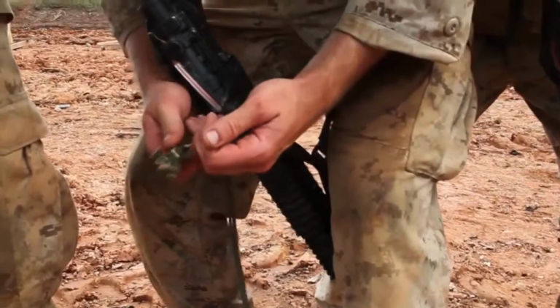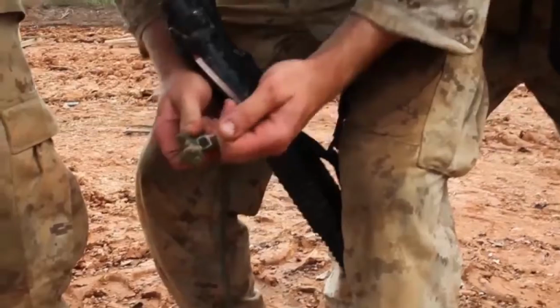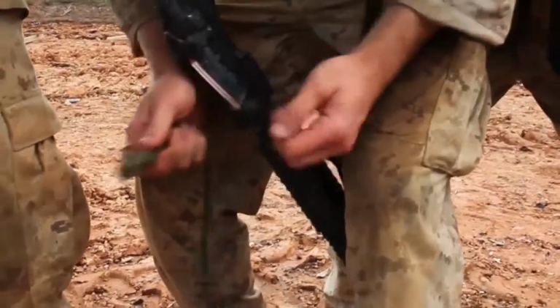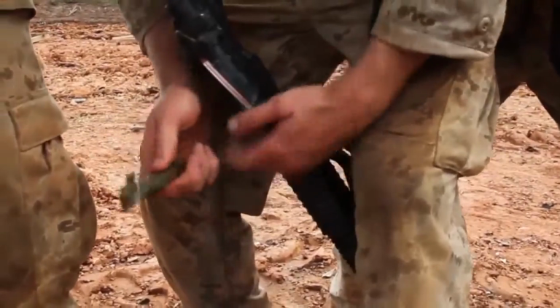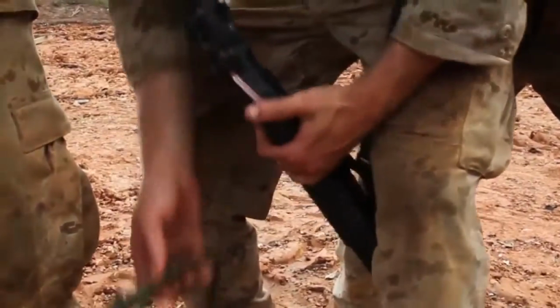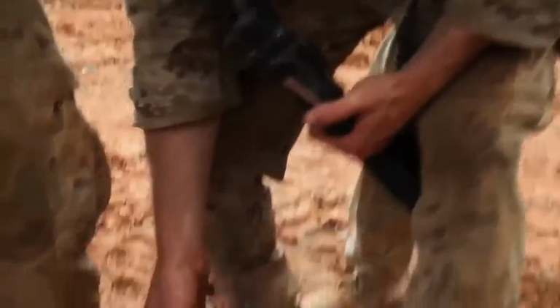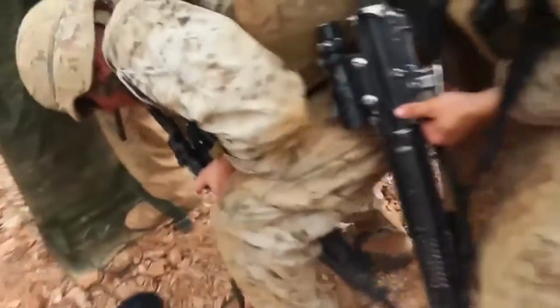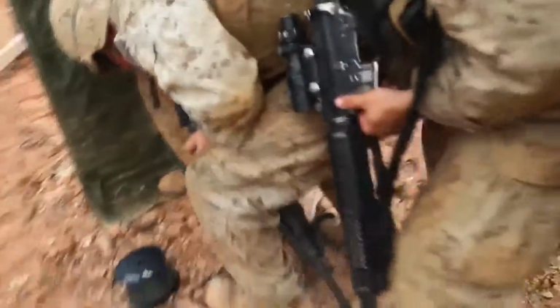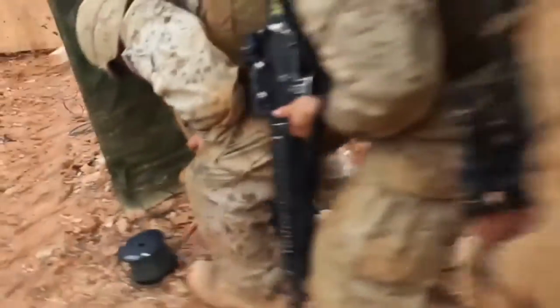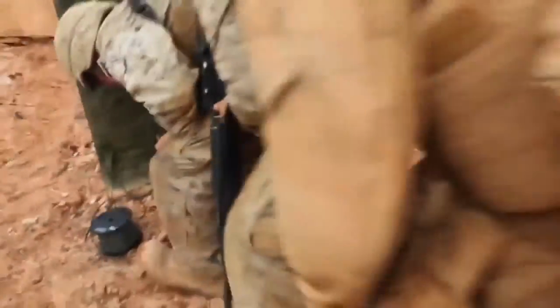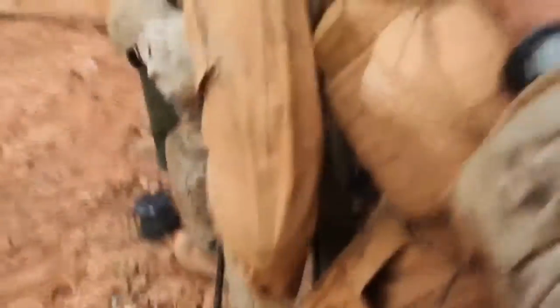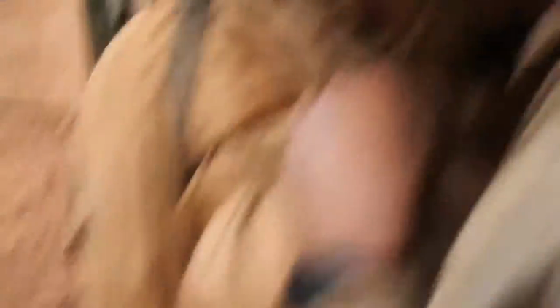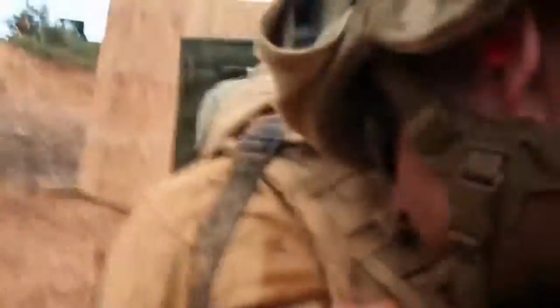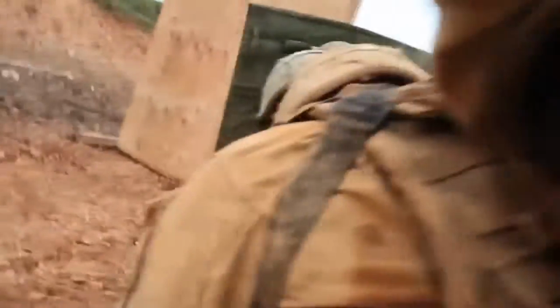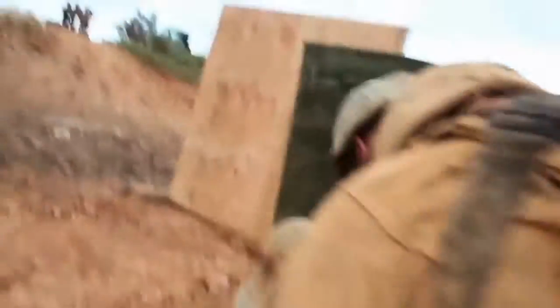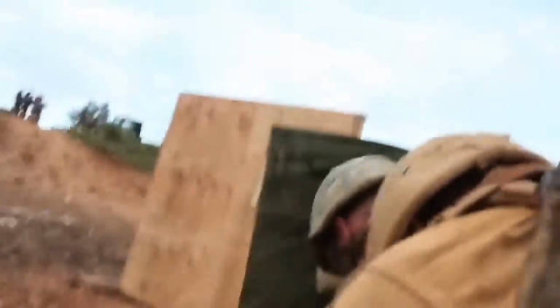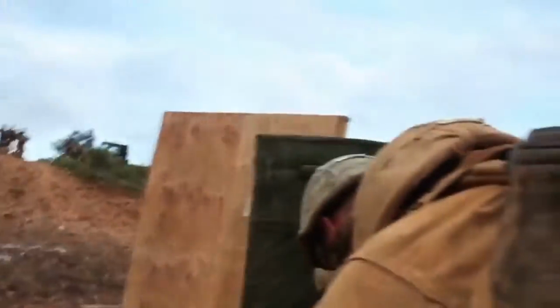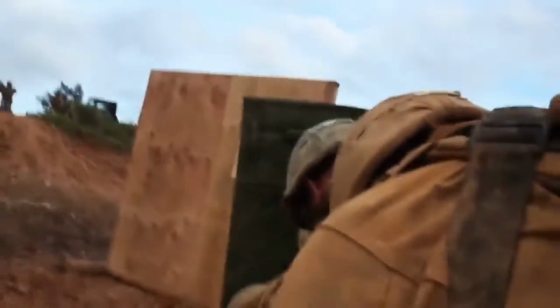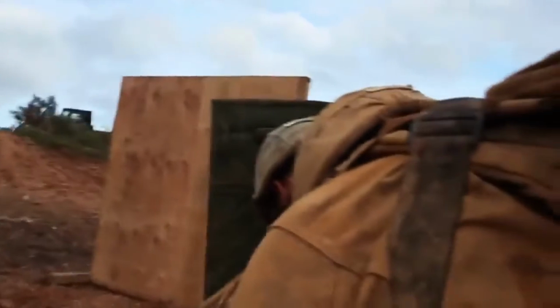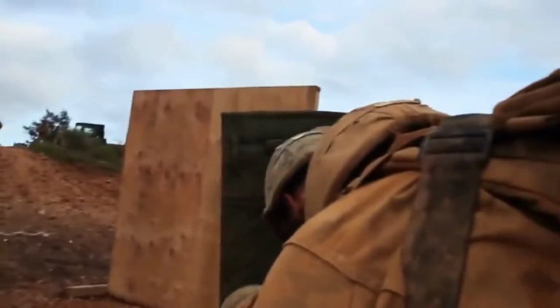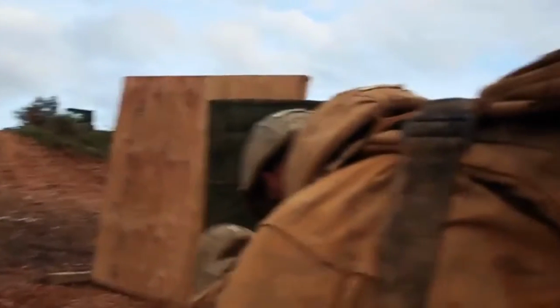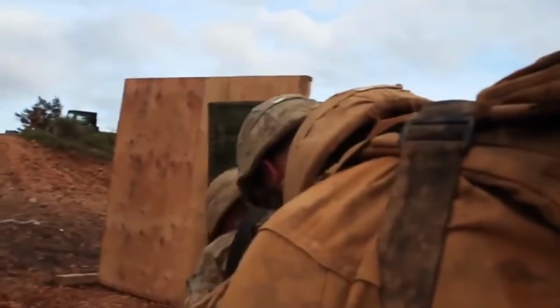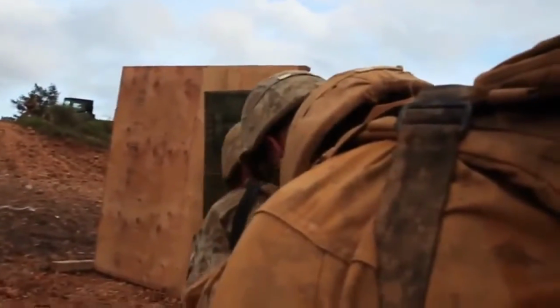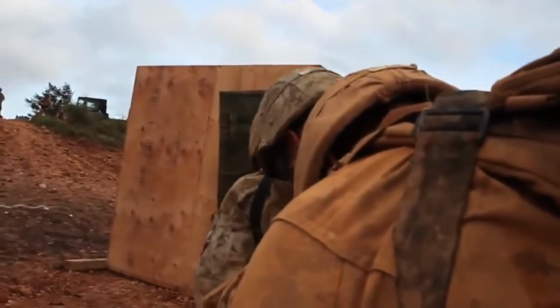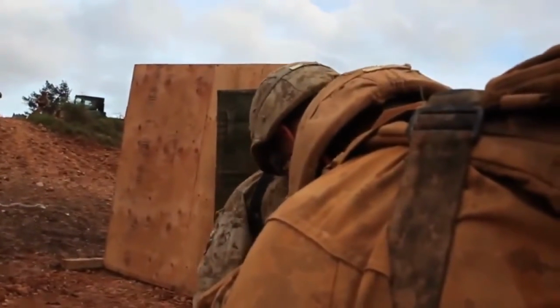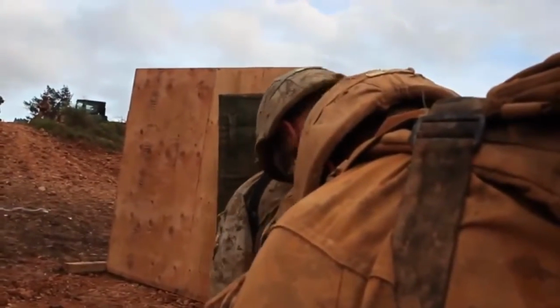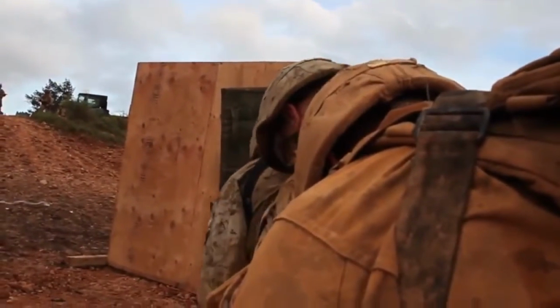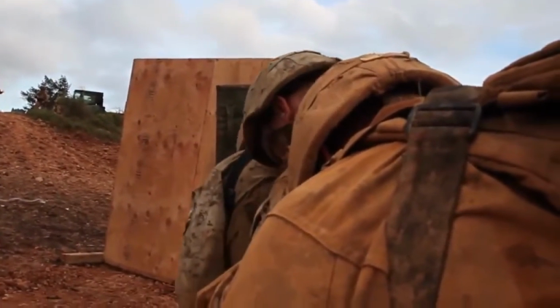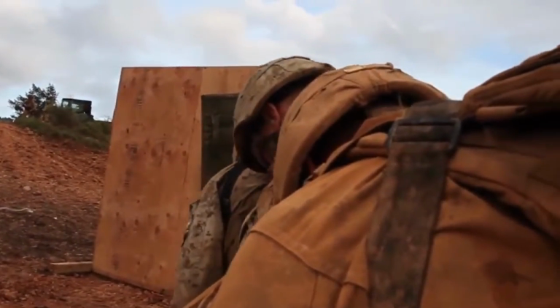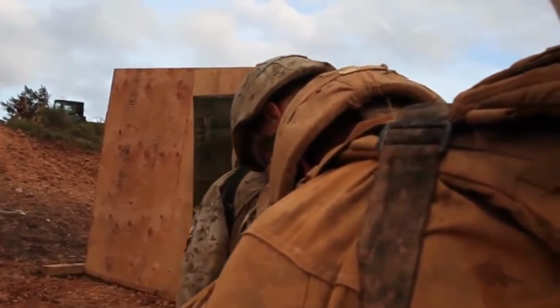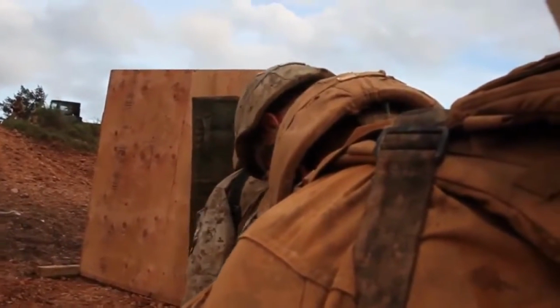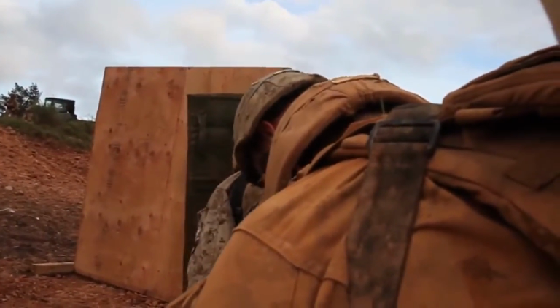Breacher, you have control. Roger, I have control. Stand by. Five, four, three, two.